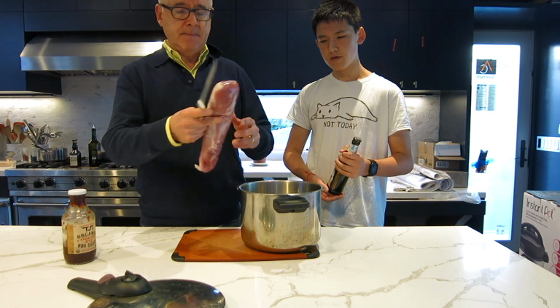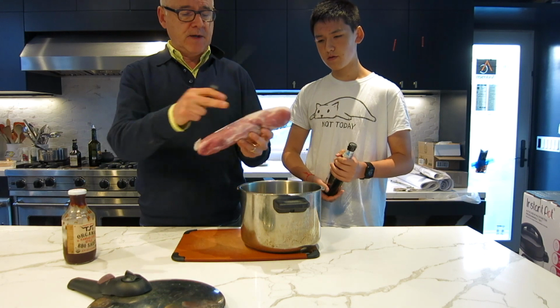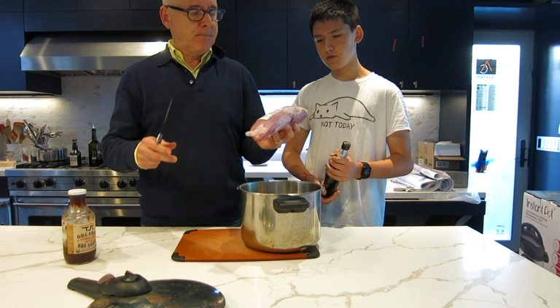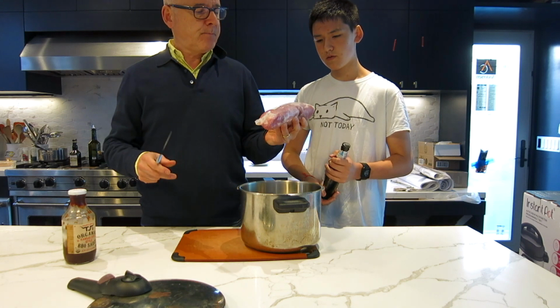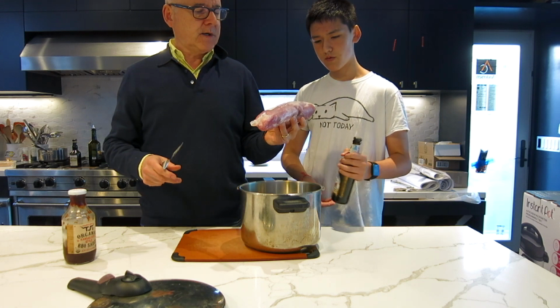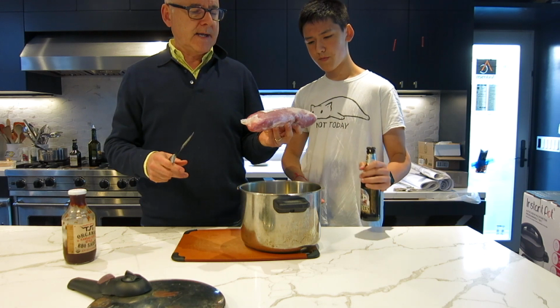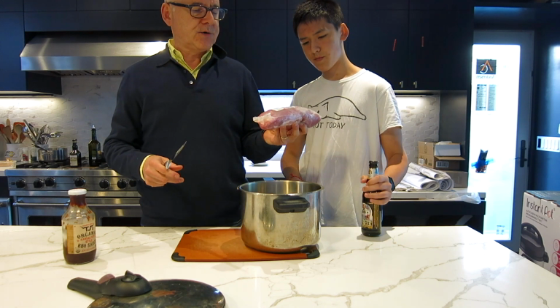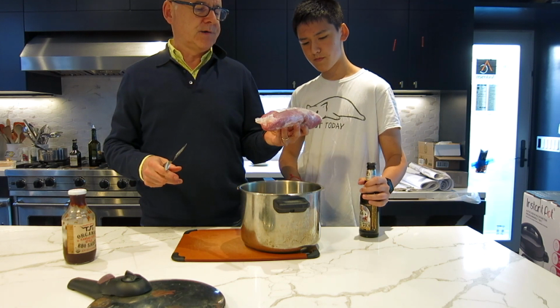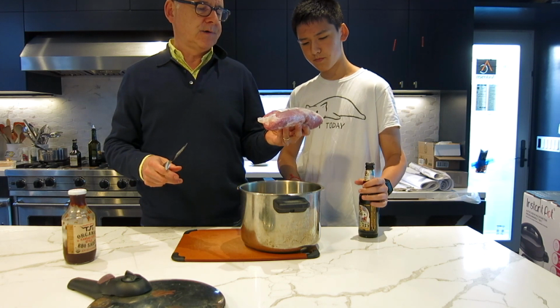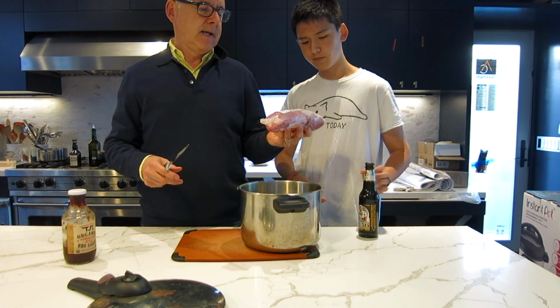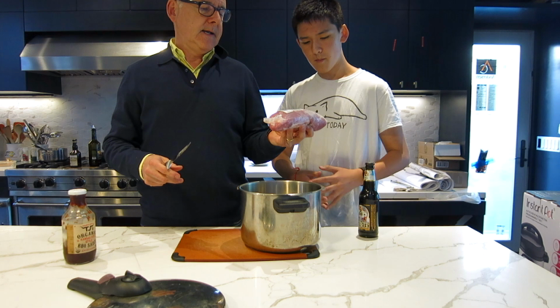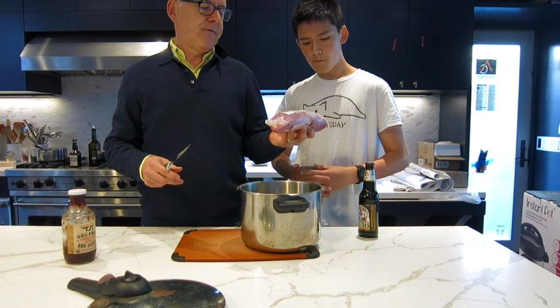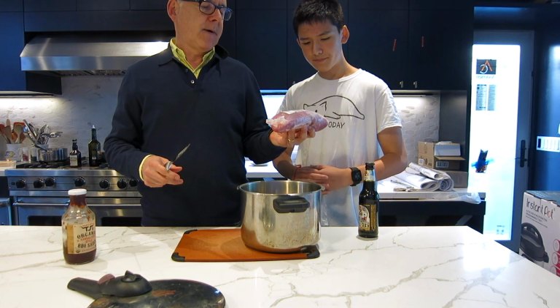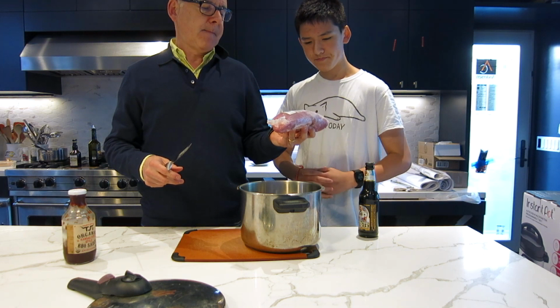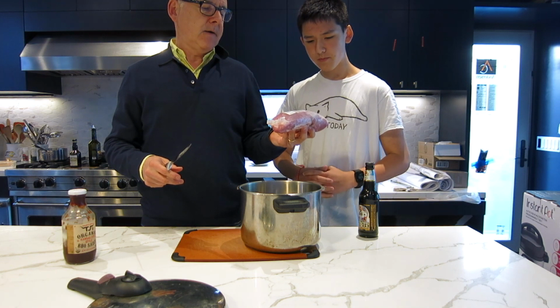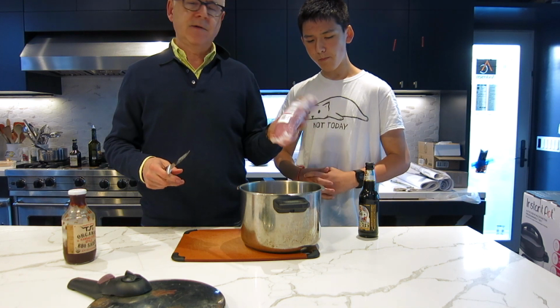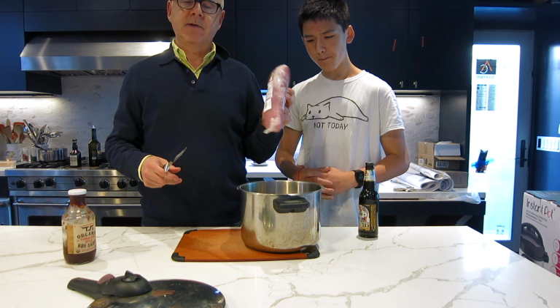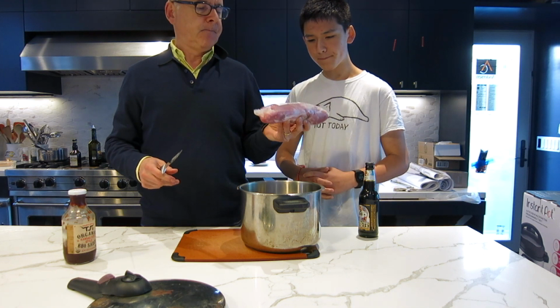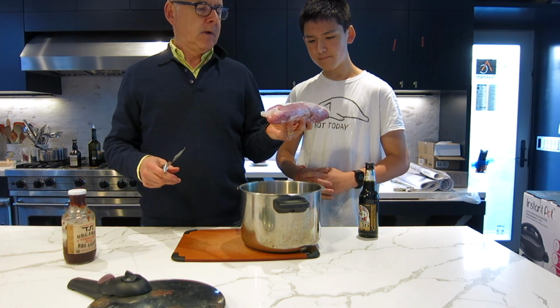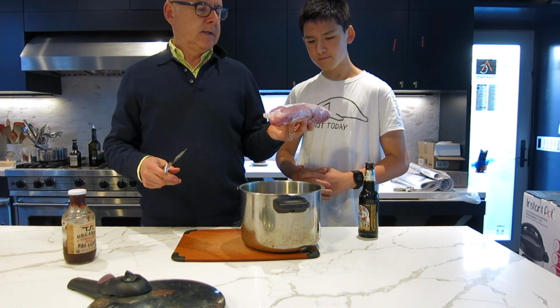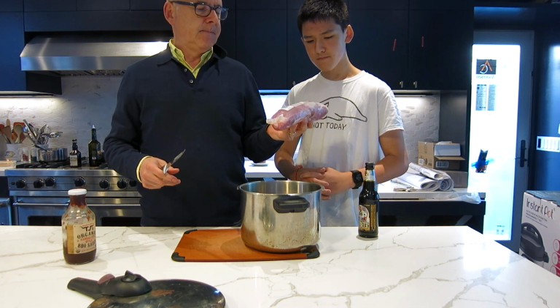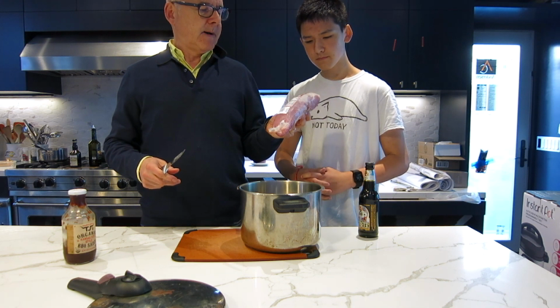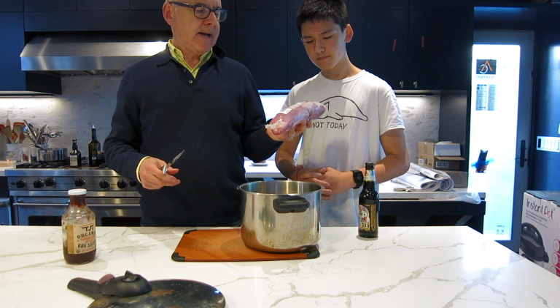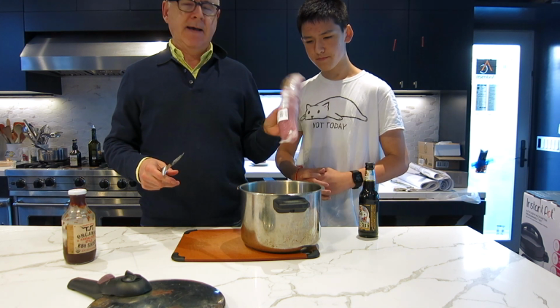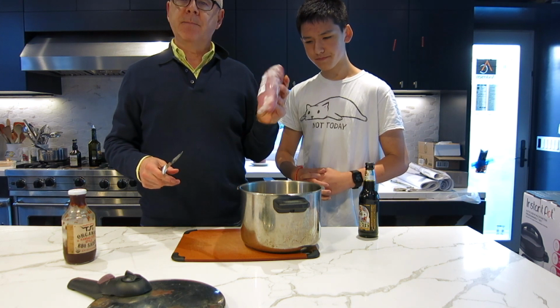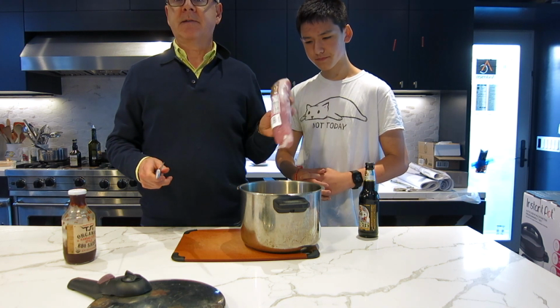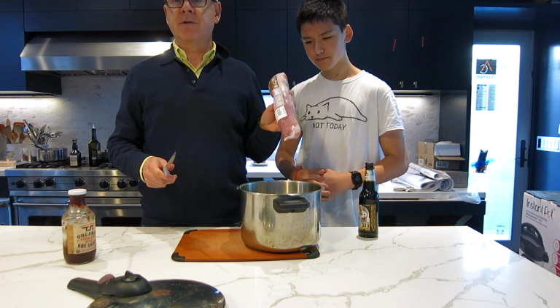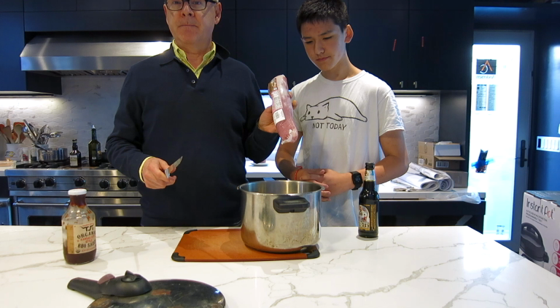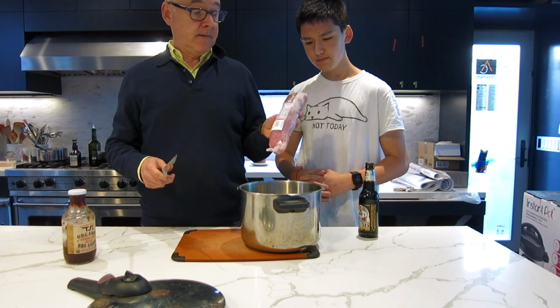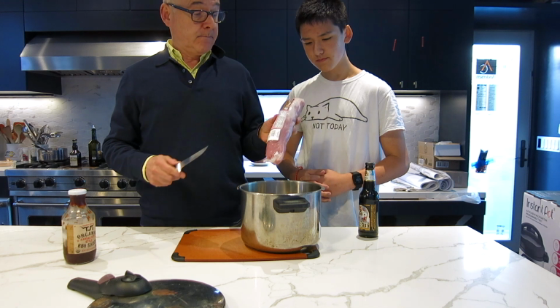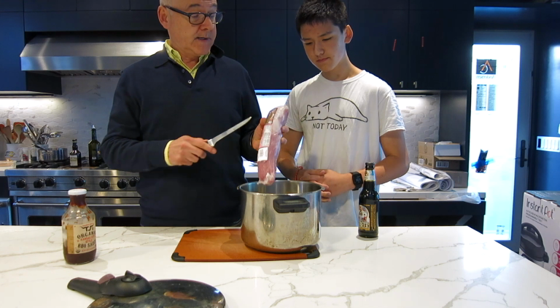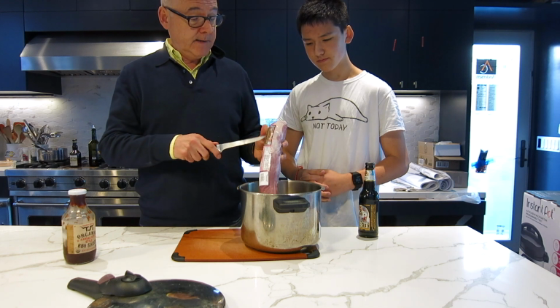This is a pork tenderloin I got at Trader Joe's. It's only four bucks a pound, so this is about a pound and a half — about six dollars worth of pork tenderloin.